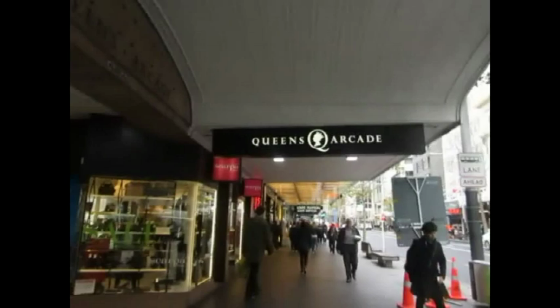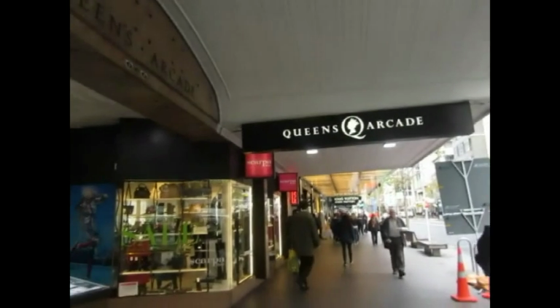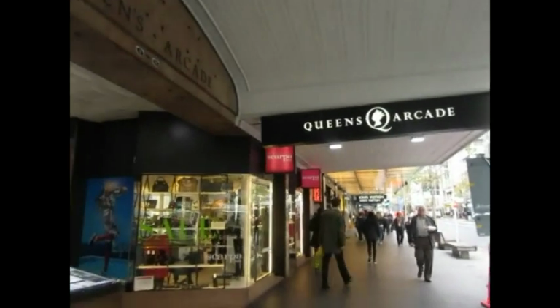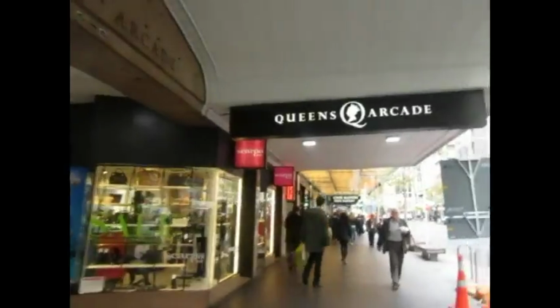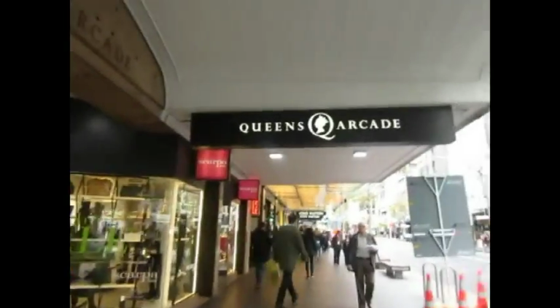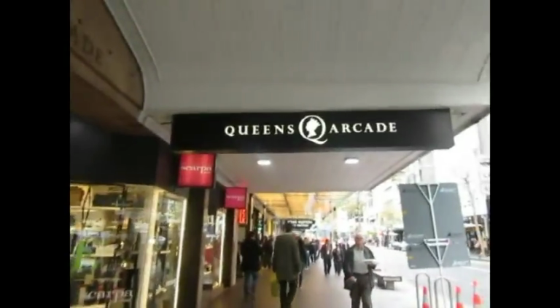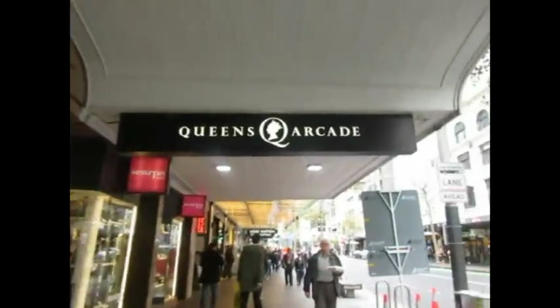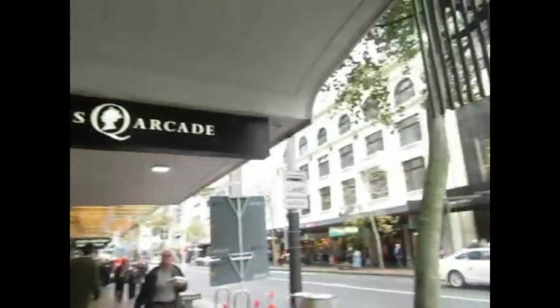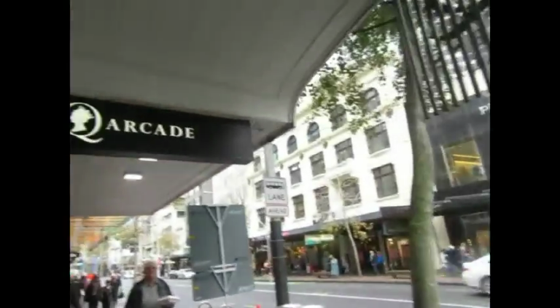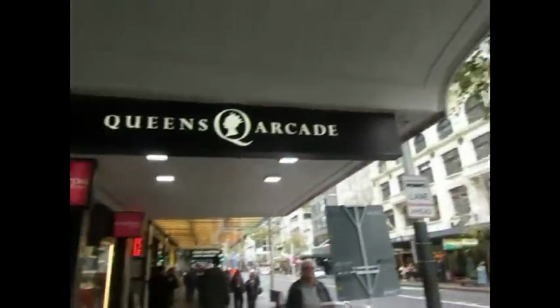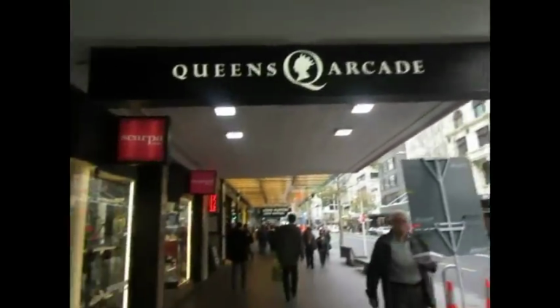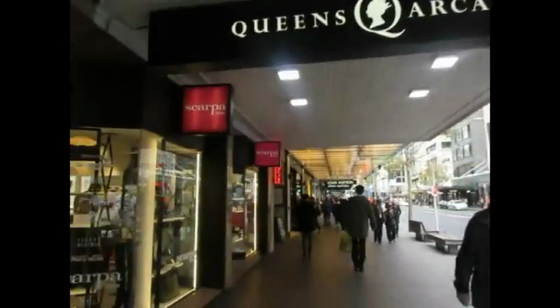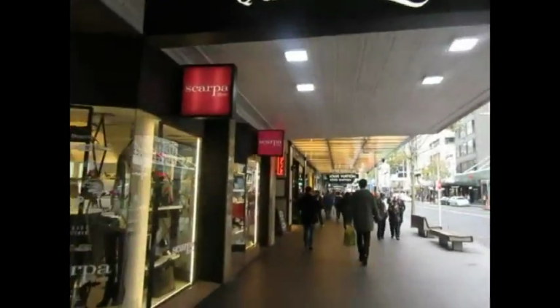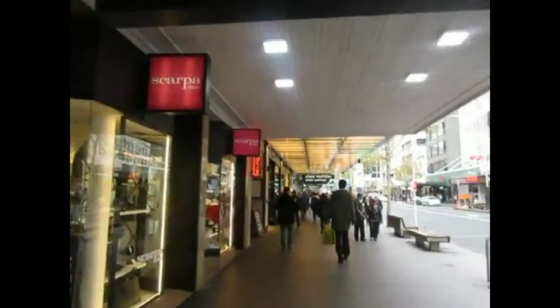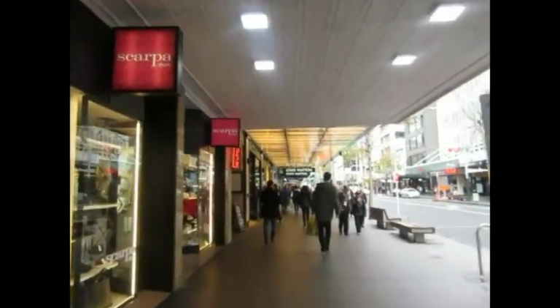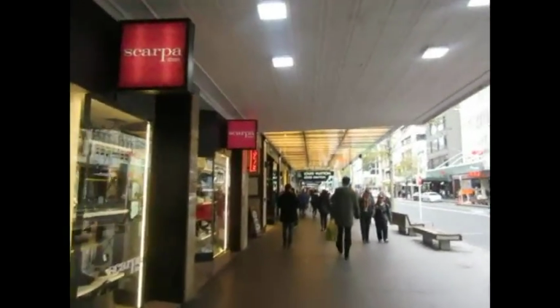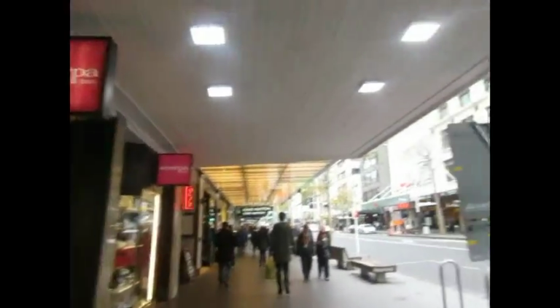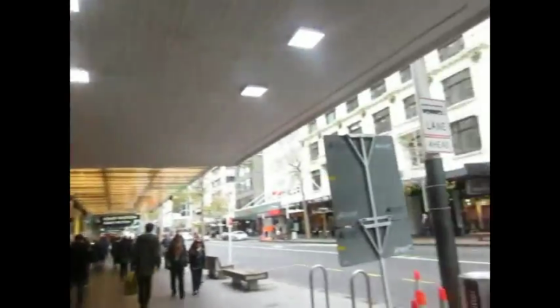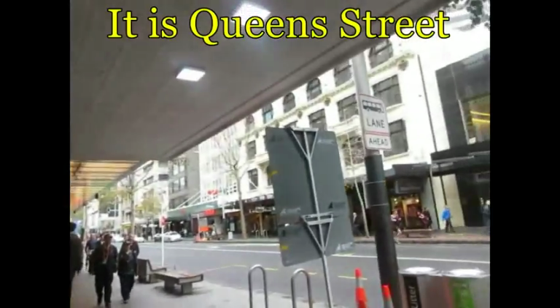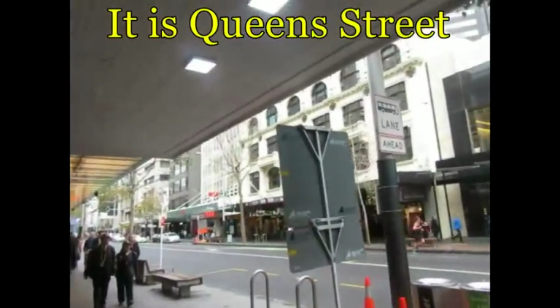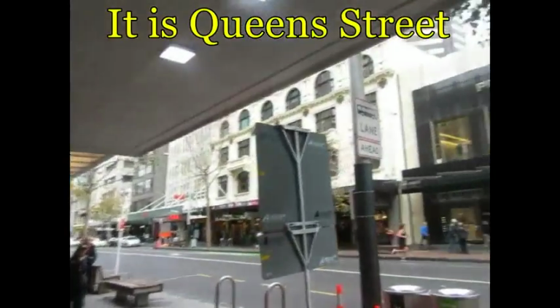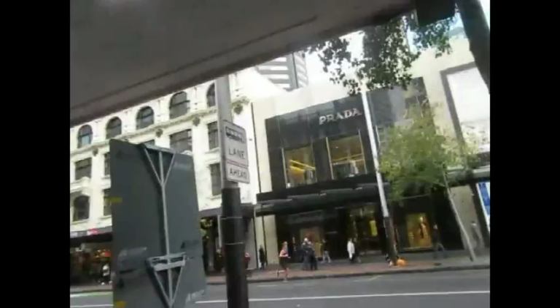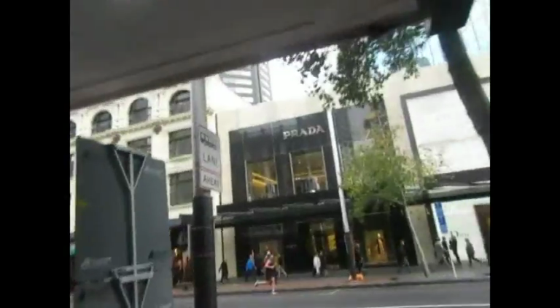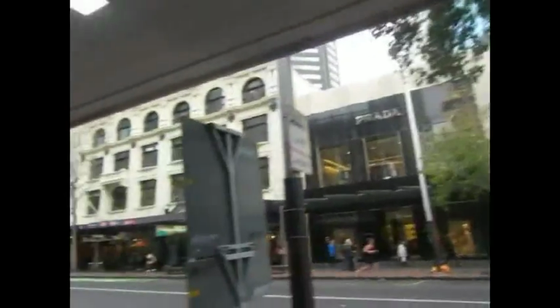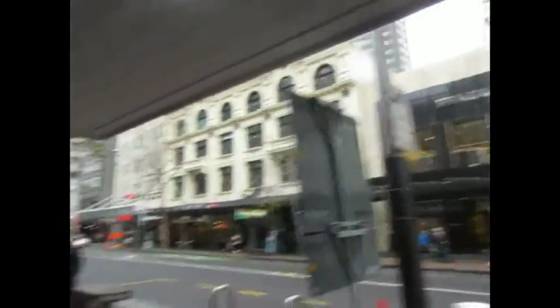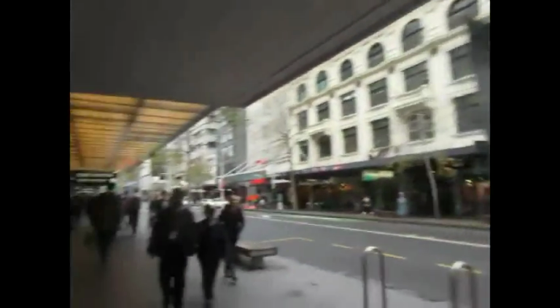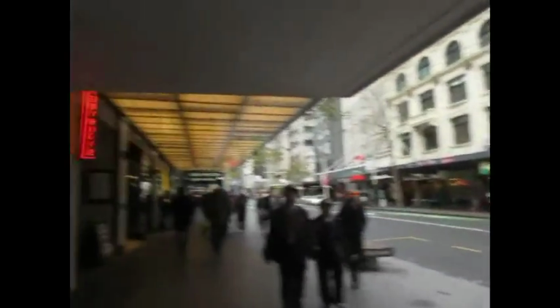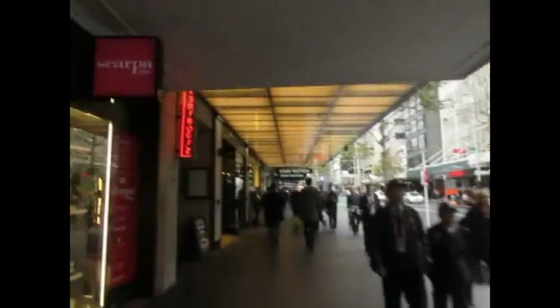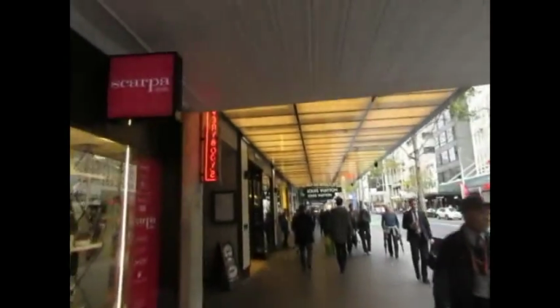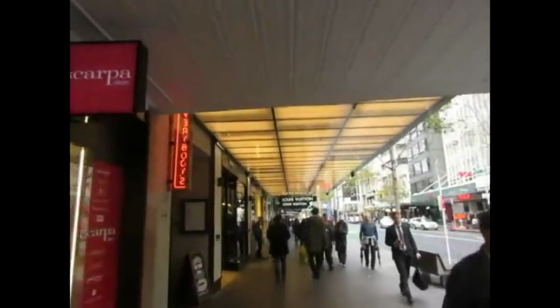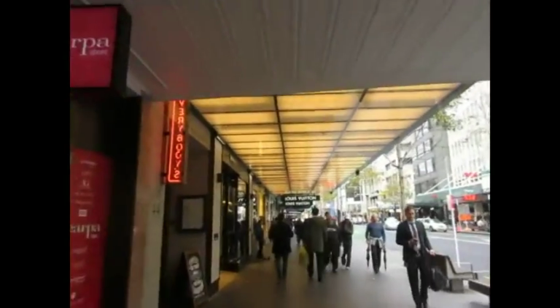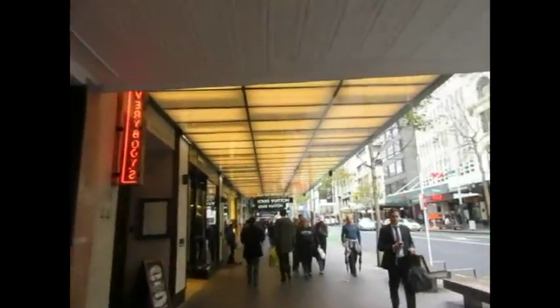Alright guys, so we are walking around this area, I think it's called Queen Street — yeah, this is the Queen Street area. Really darn lovely.